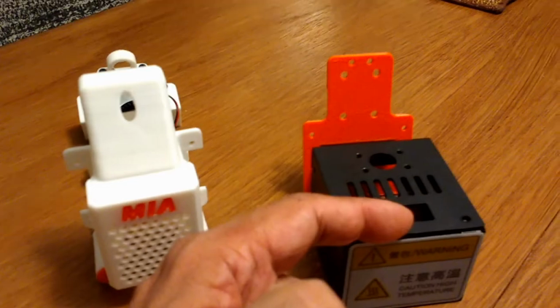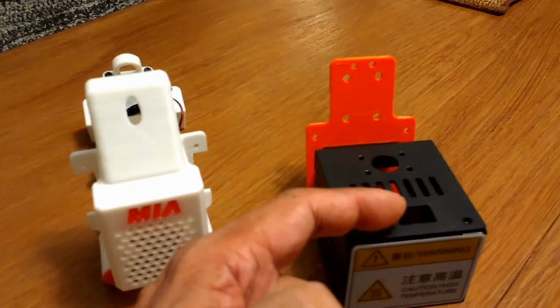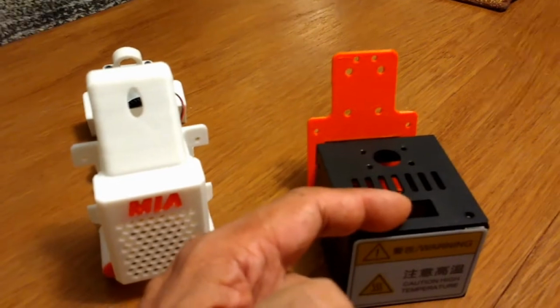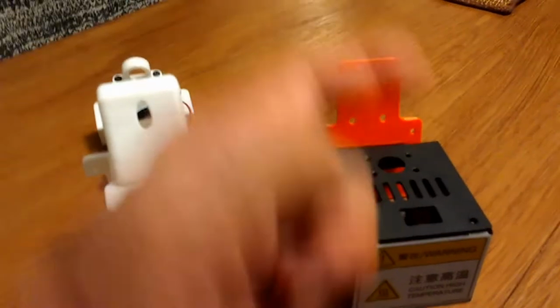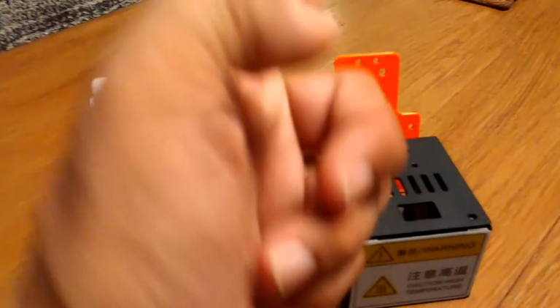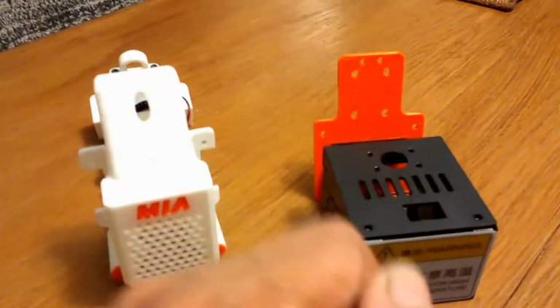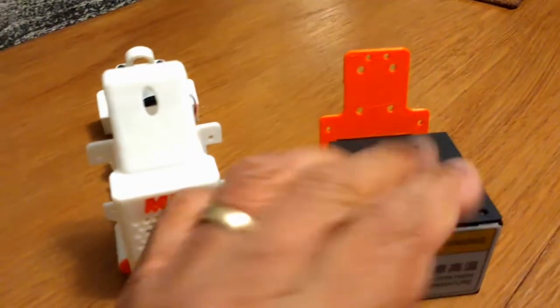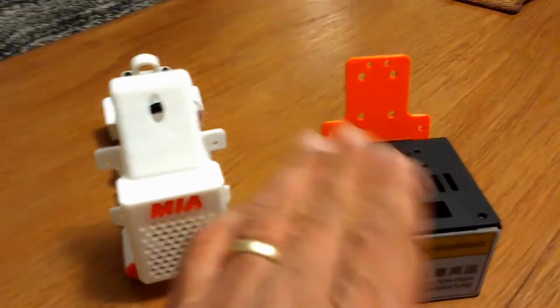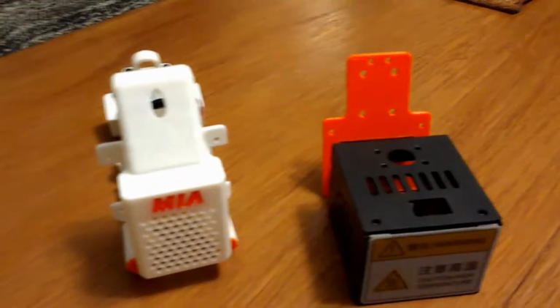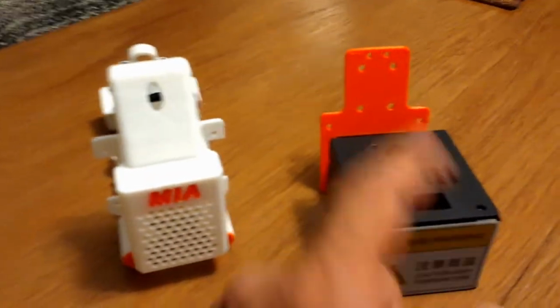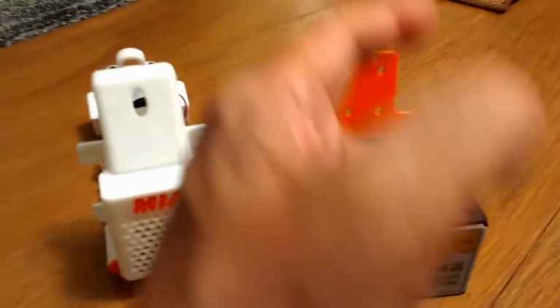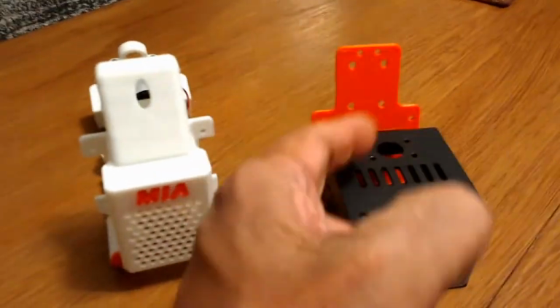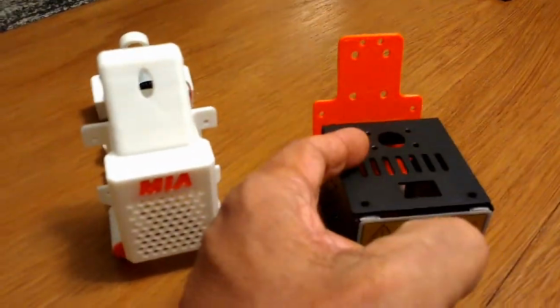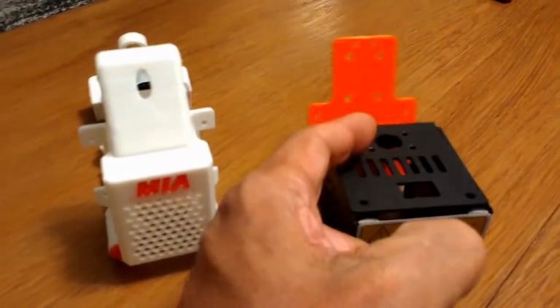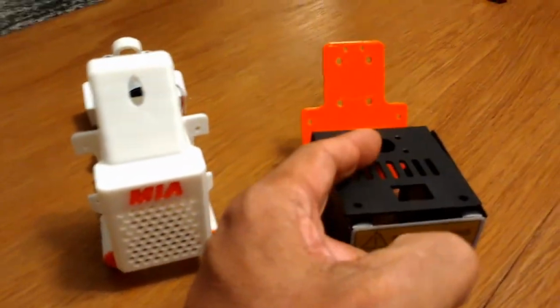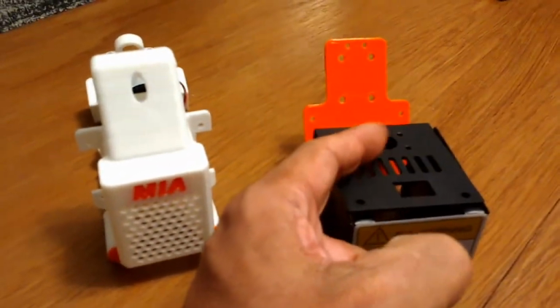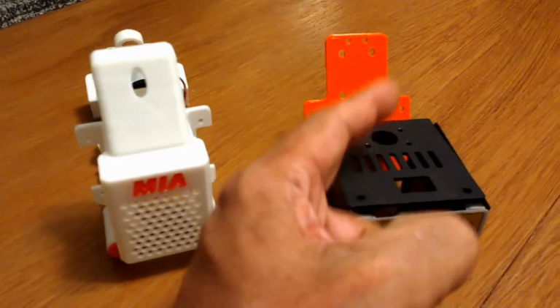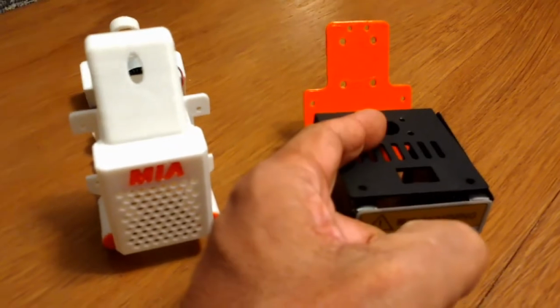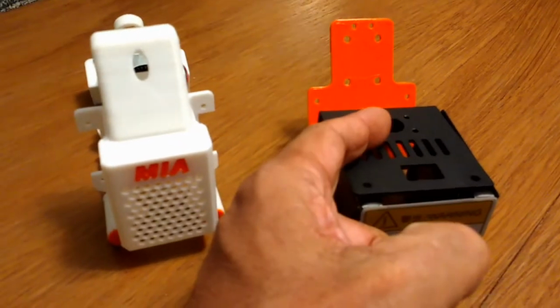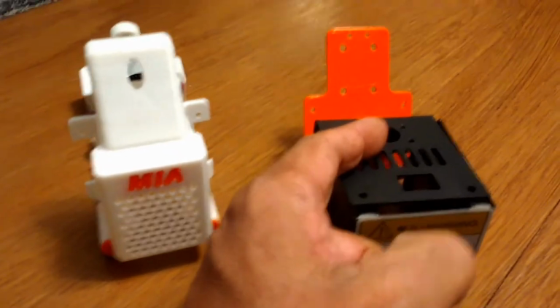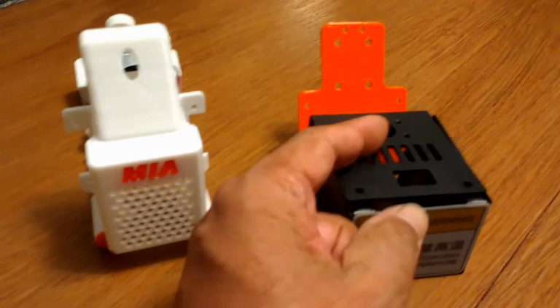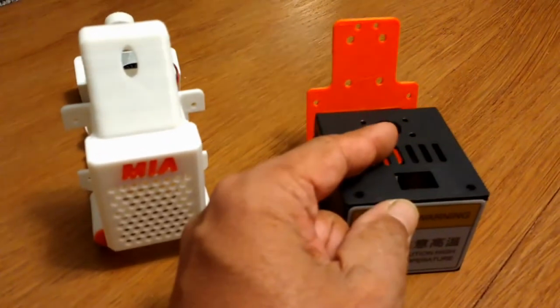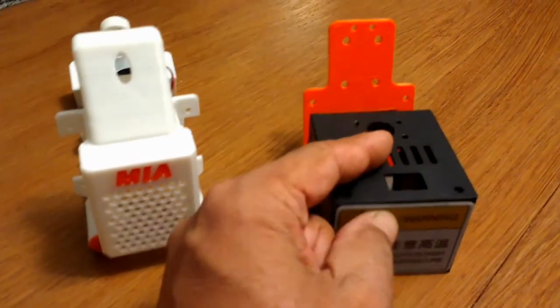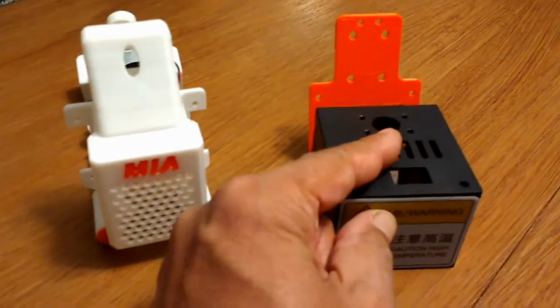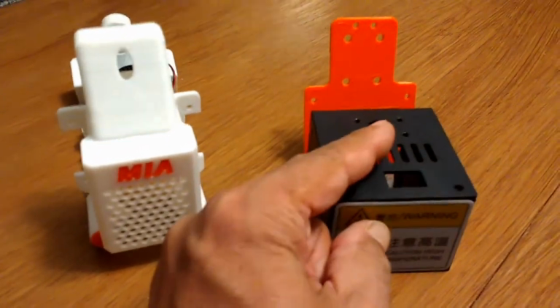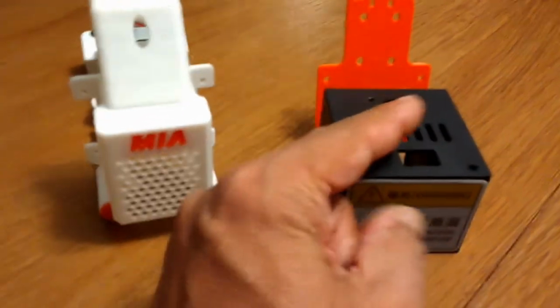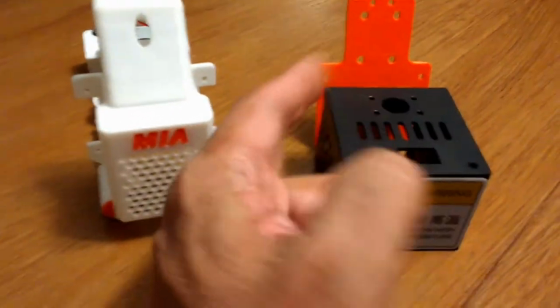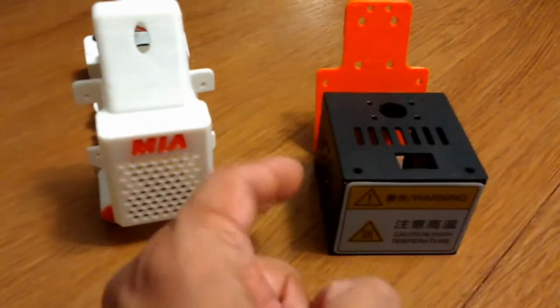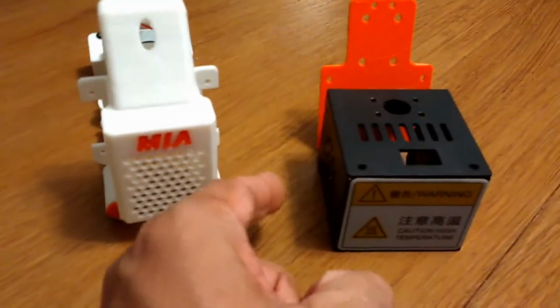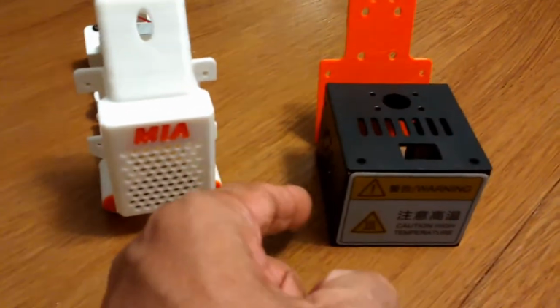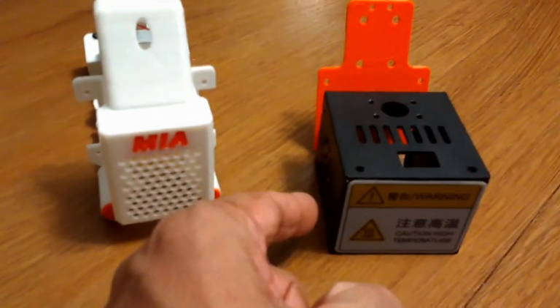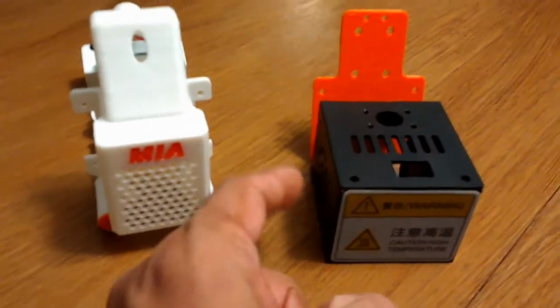I wanted to bring this cable to the back to clean things up a little bit, and just have the Bowden tube with the filament come in from the front. The second concern was the fan on the side.